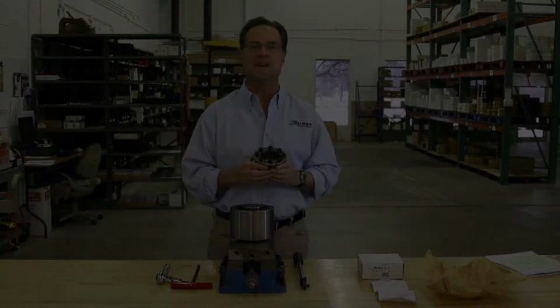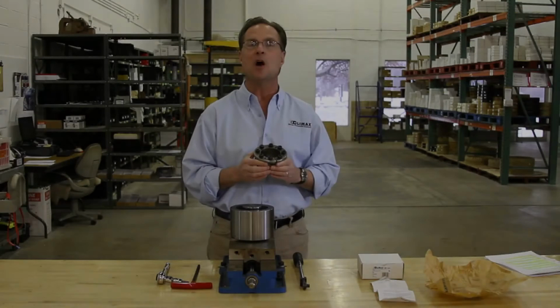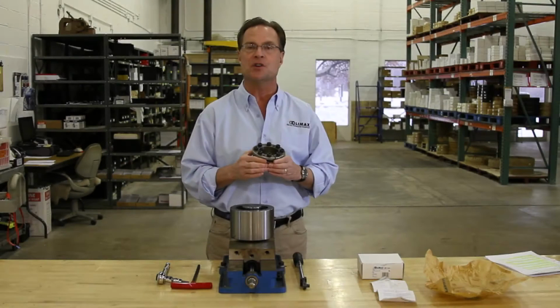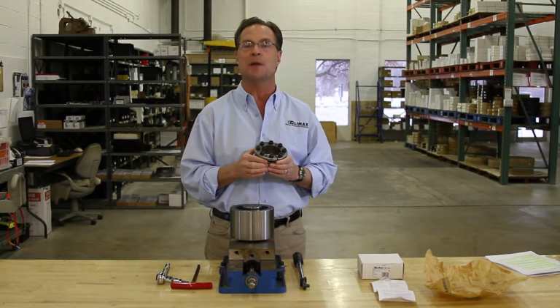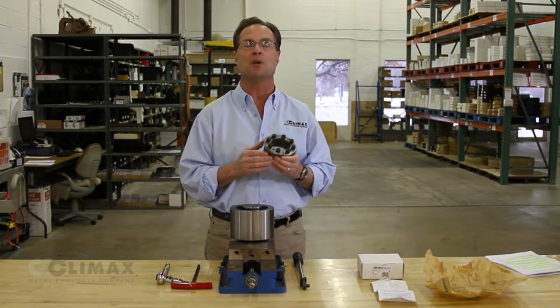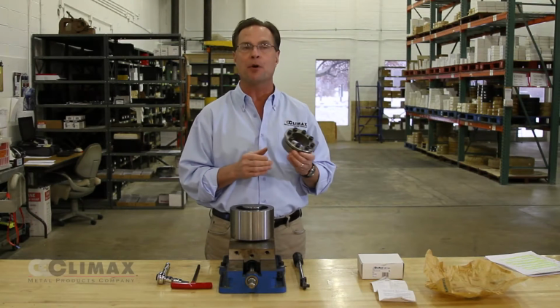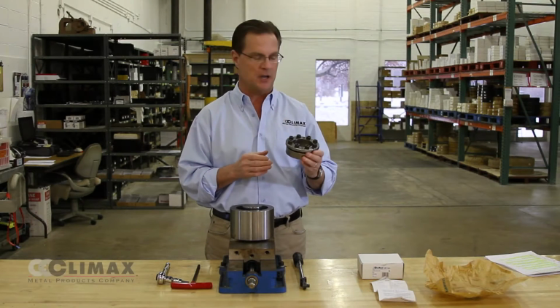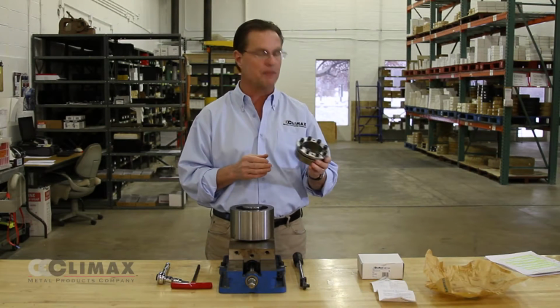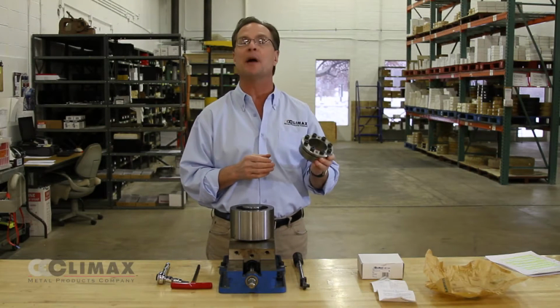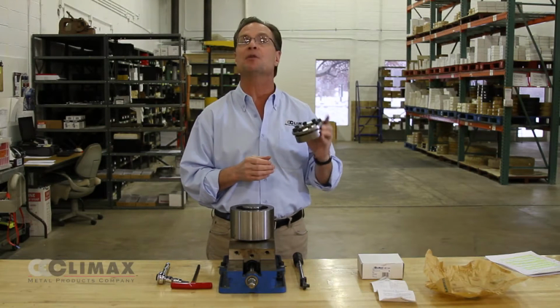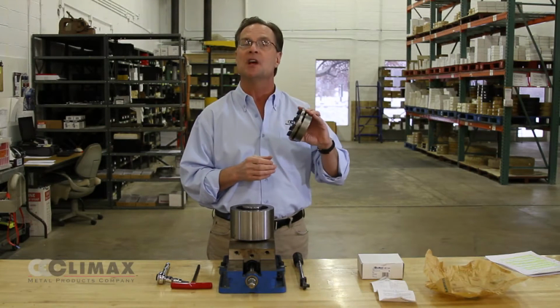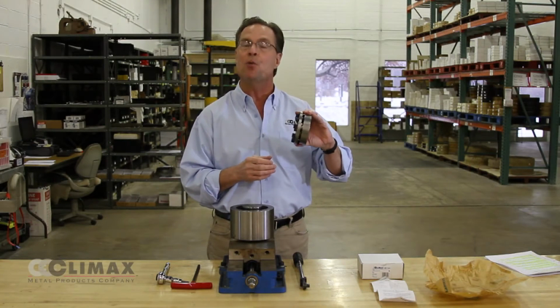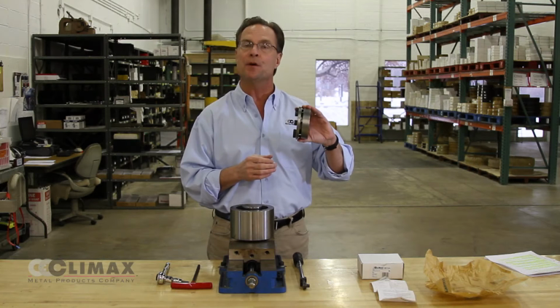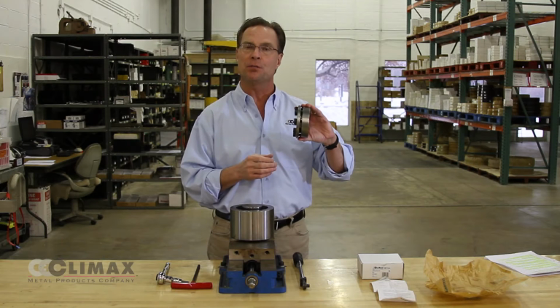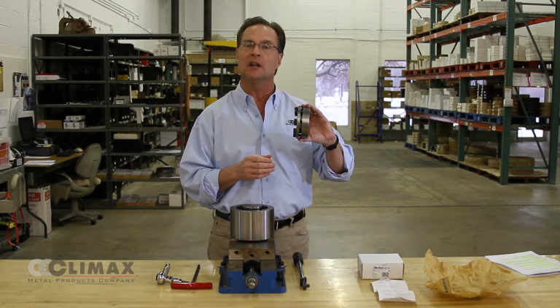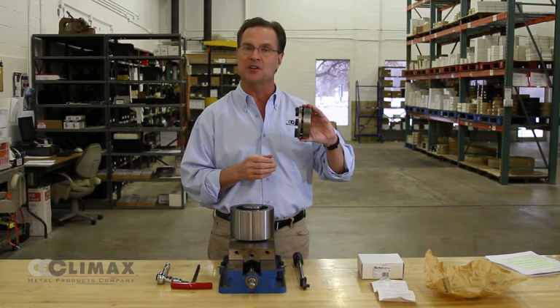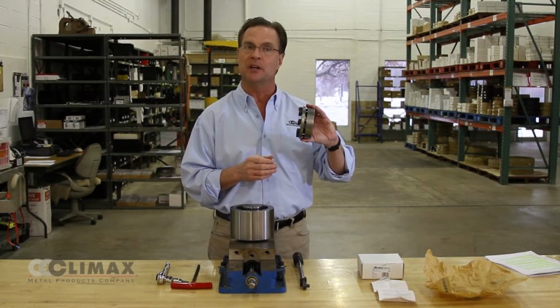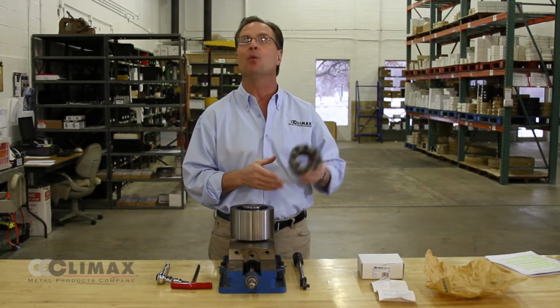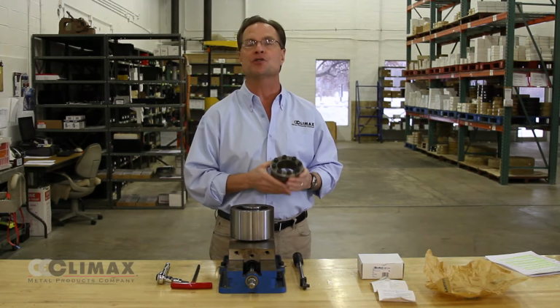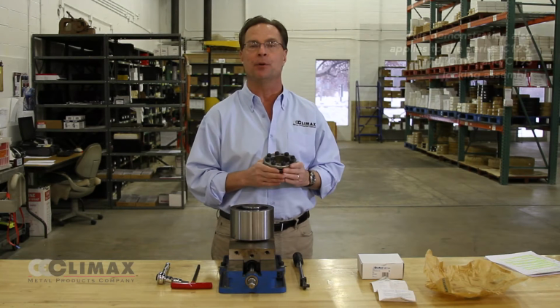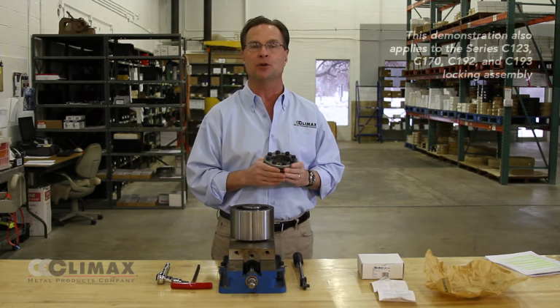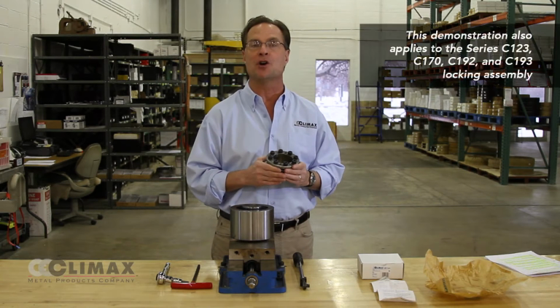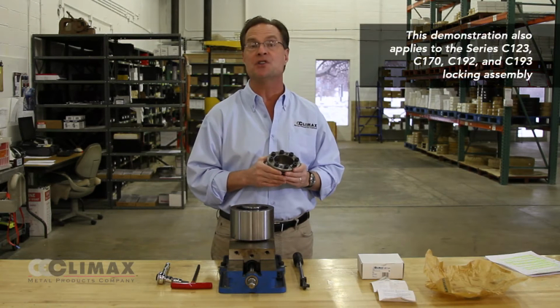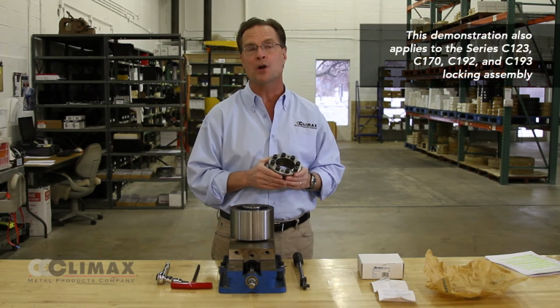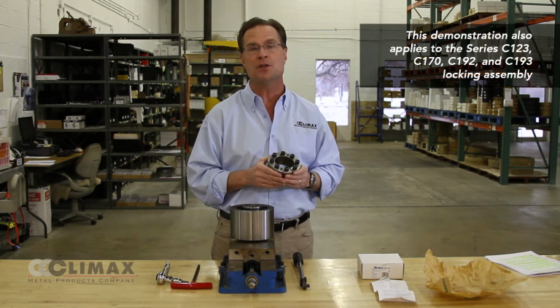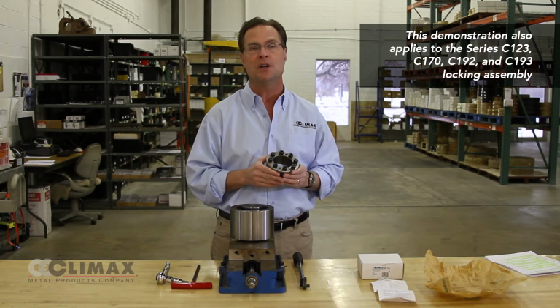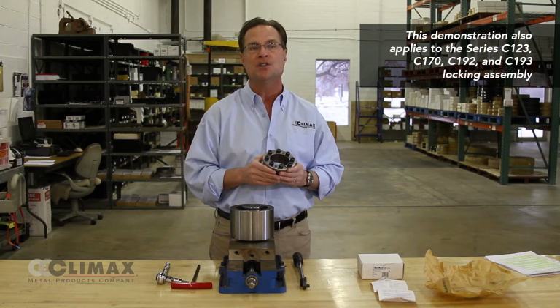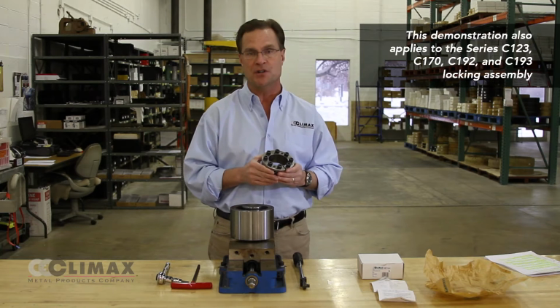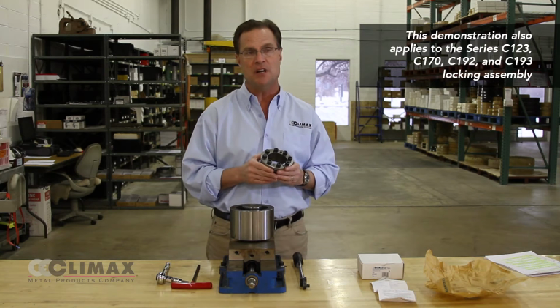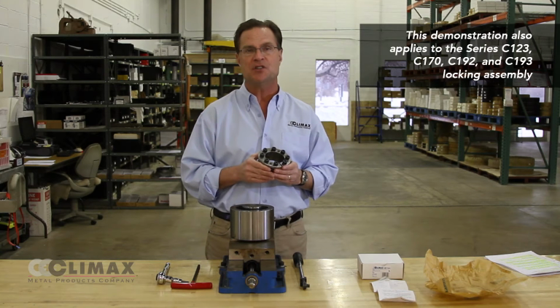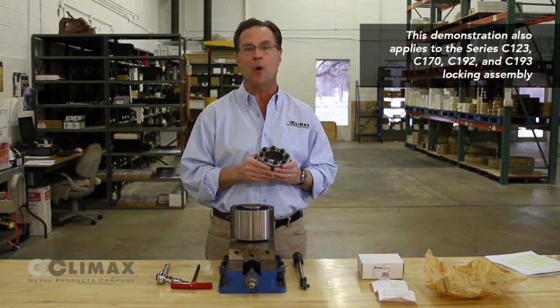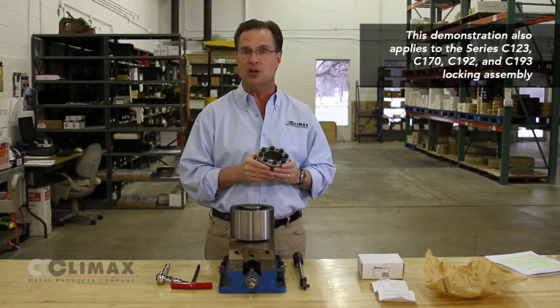This video is going to demonstrate the proper installation of a Climax Series C-133 locking assembly. It will also be applicable to our Series C-123, C-170, and C-192.